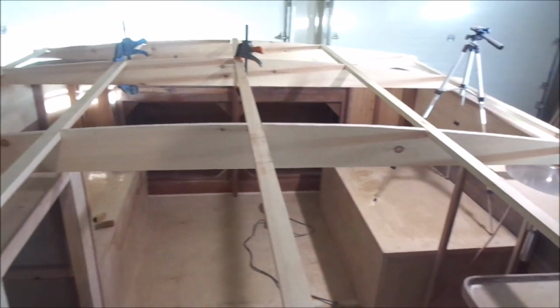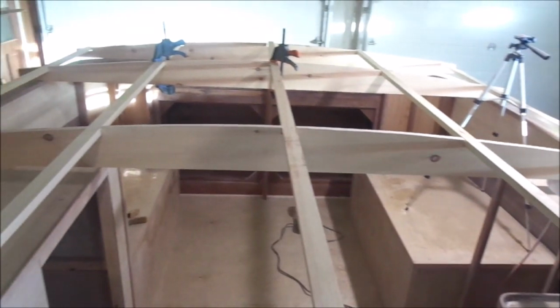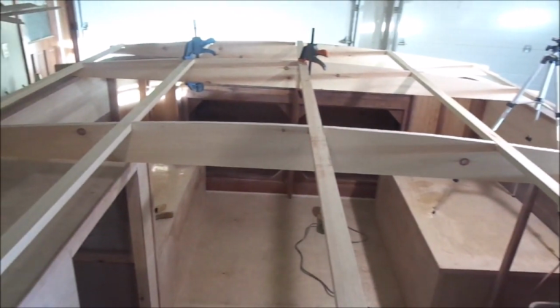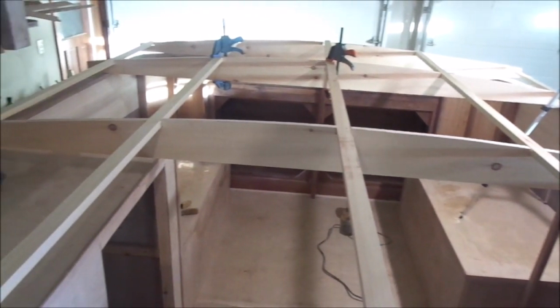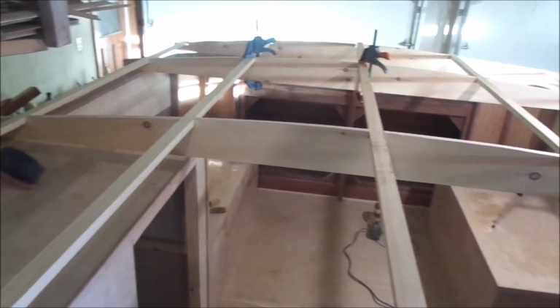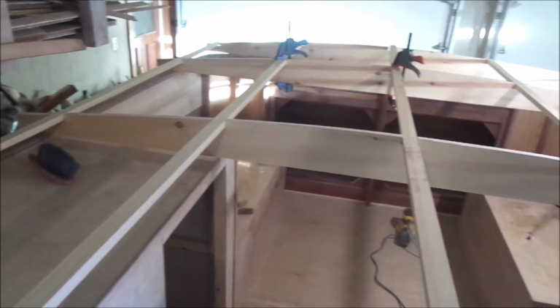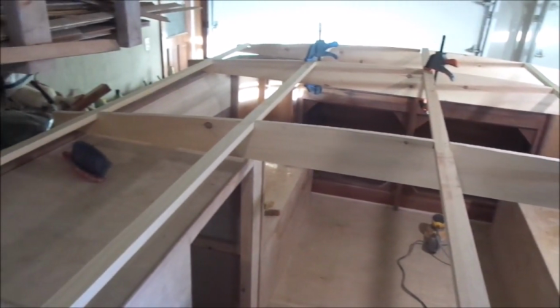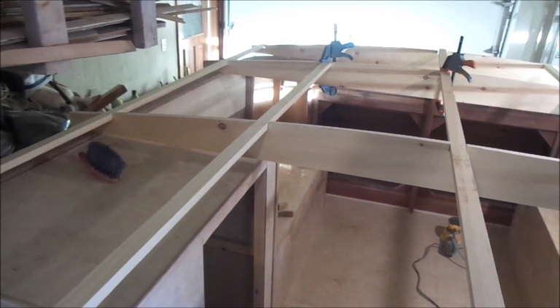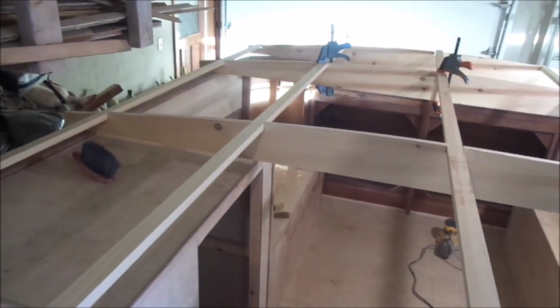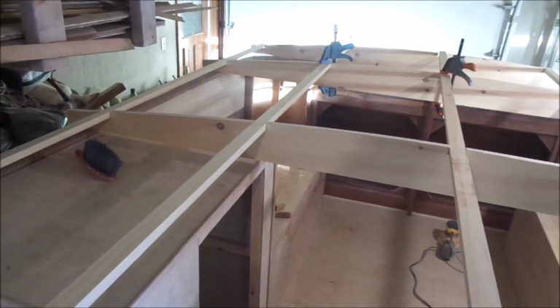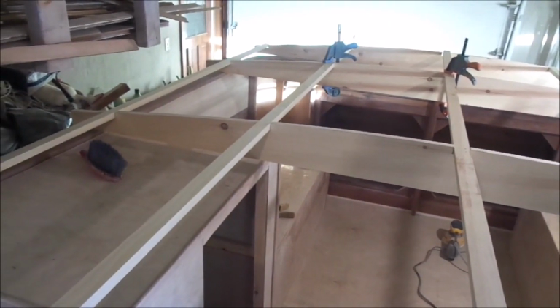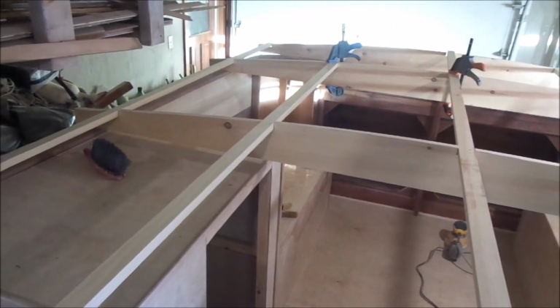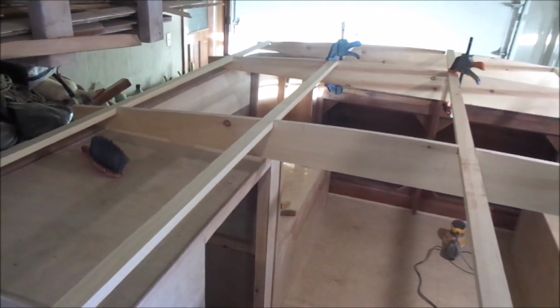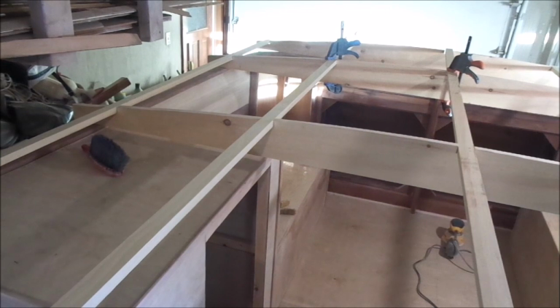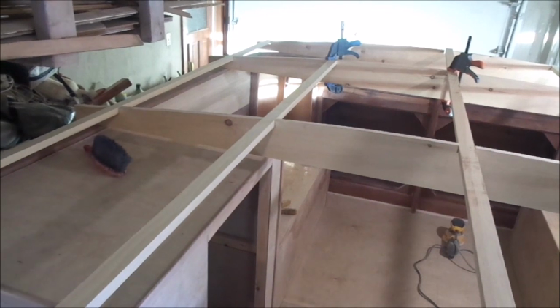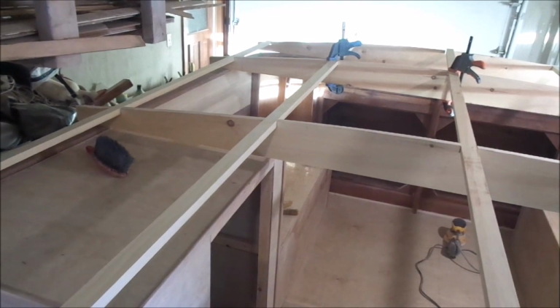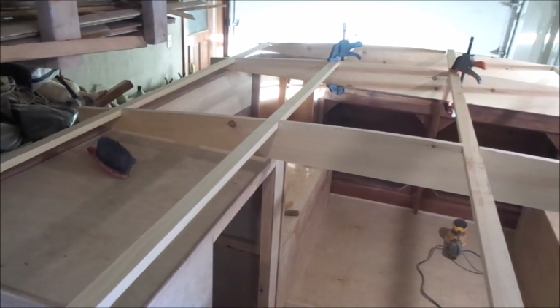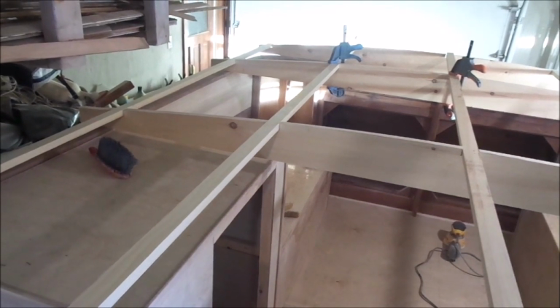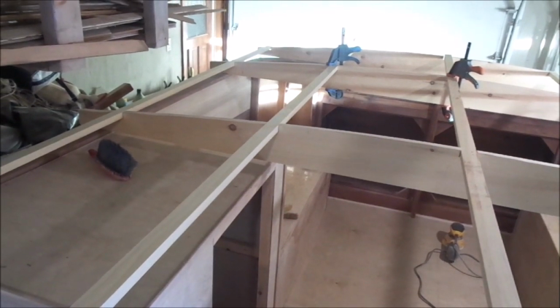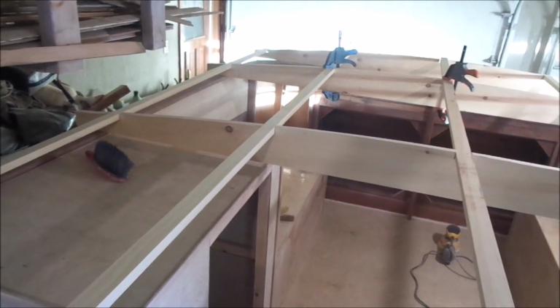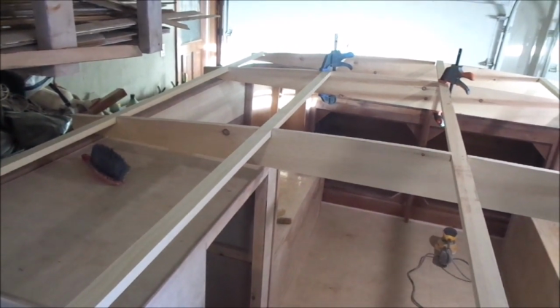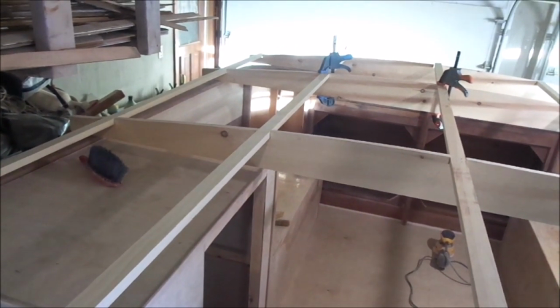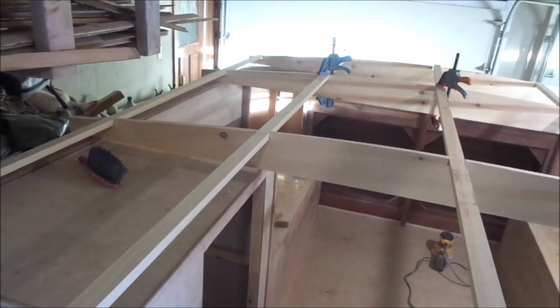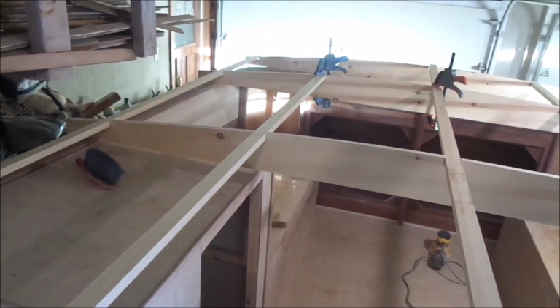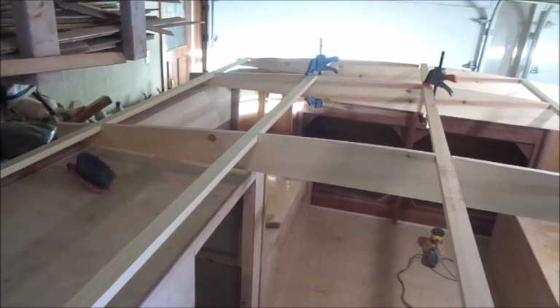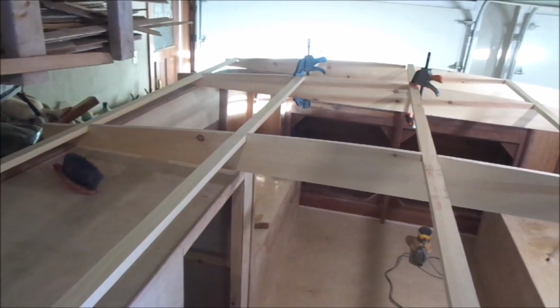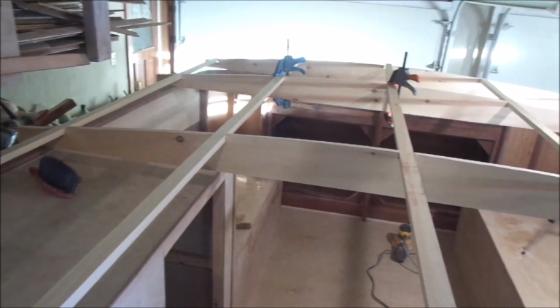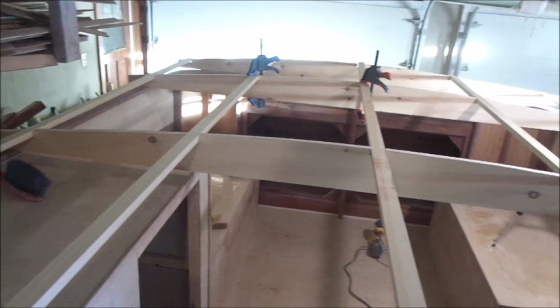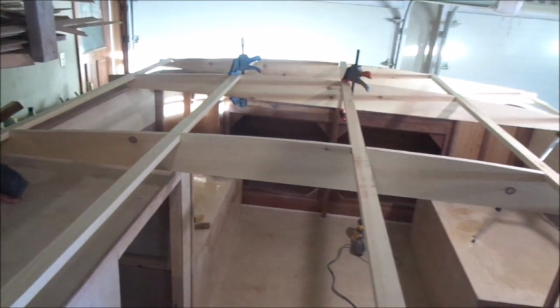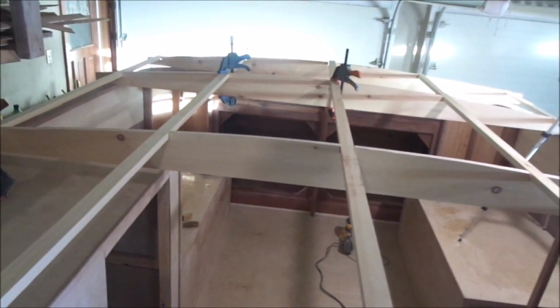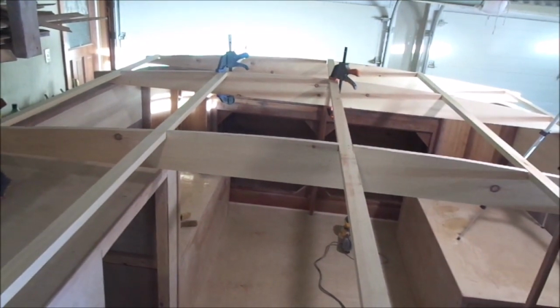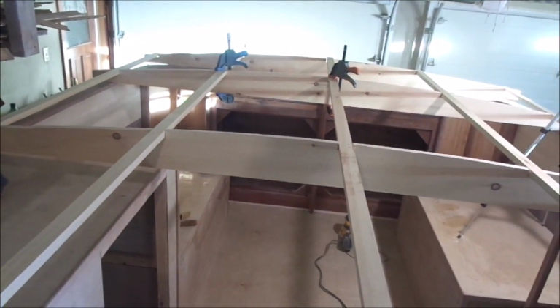The canopy will raise up on gas lifts to give a 6-foot clearance — maybe 6 foot 1 clearance.